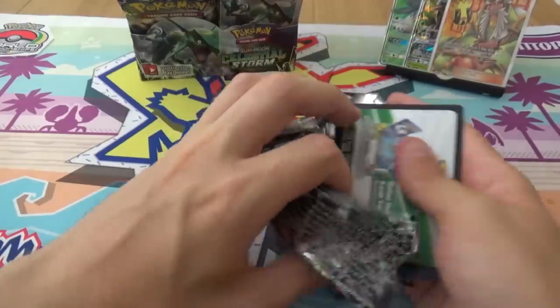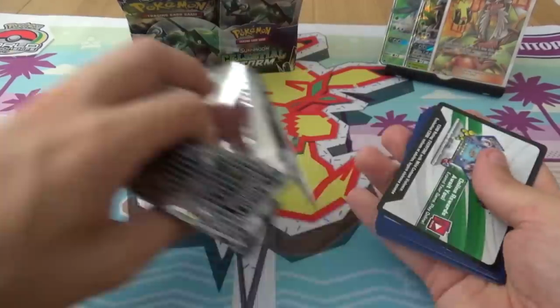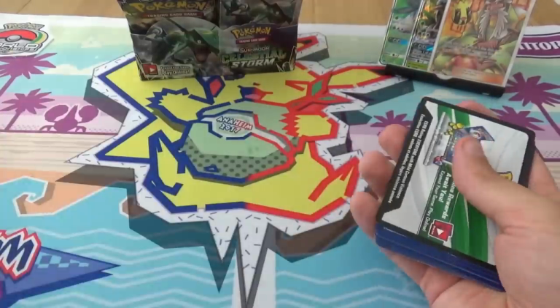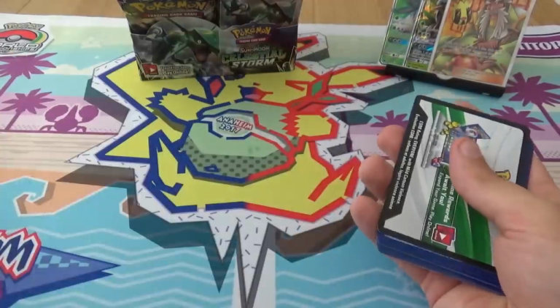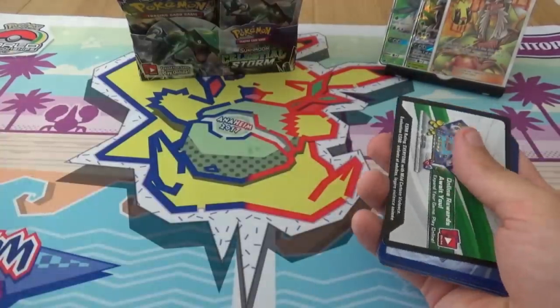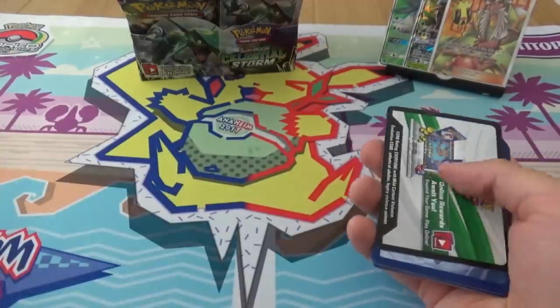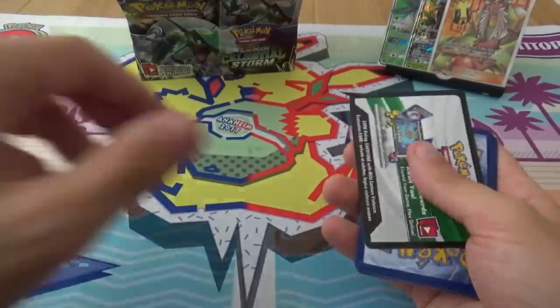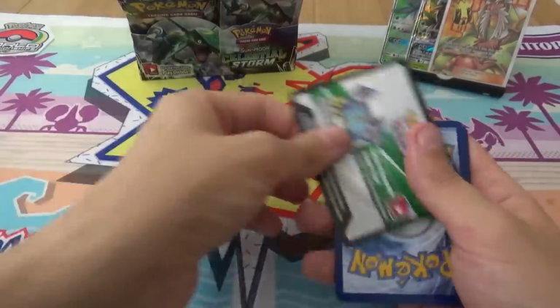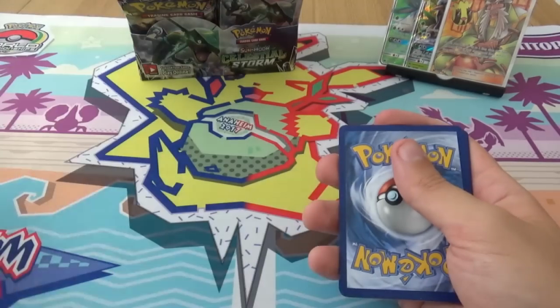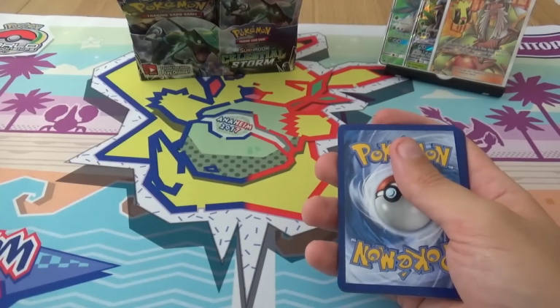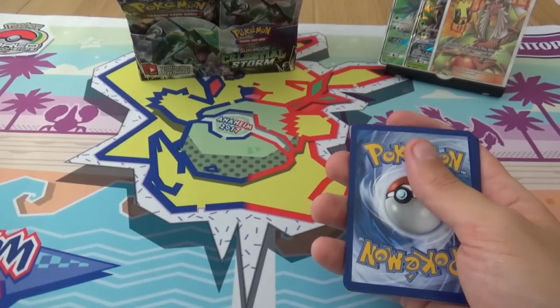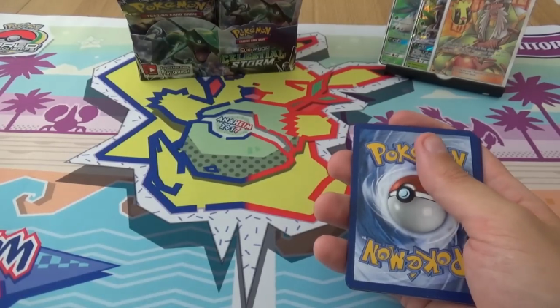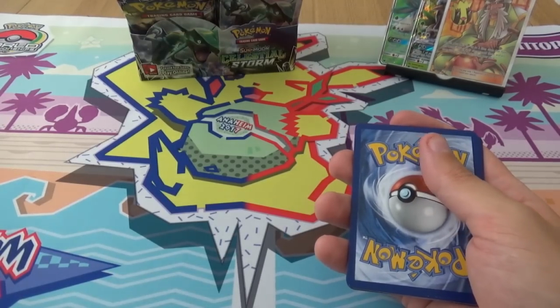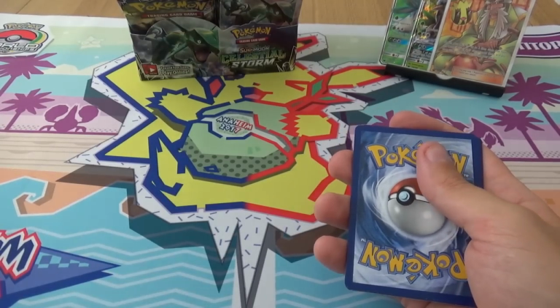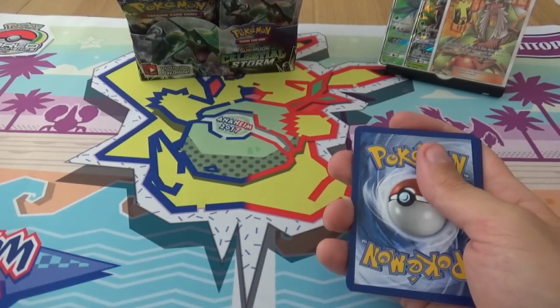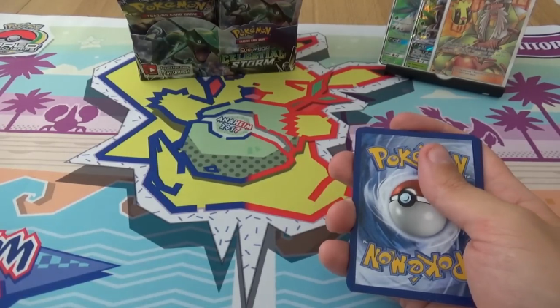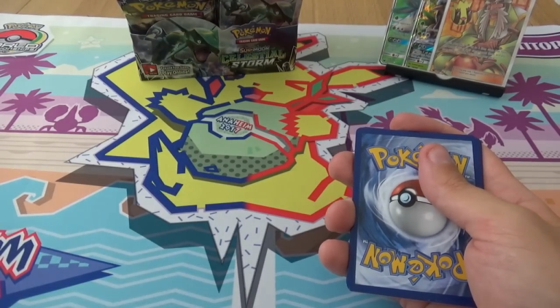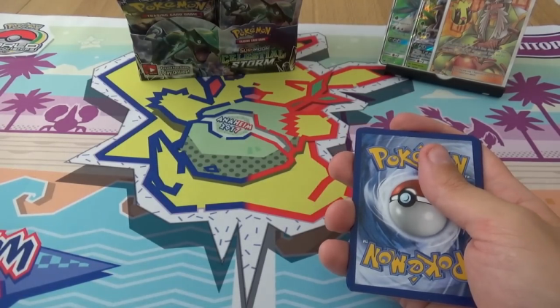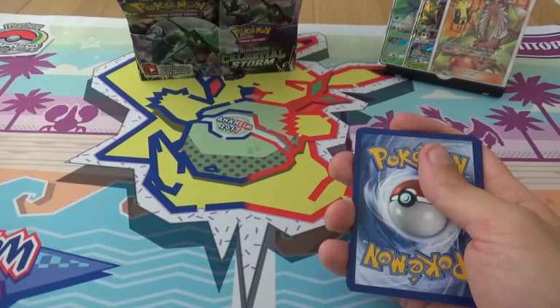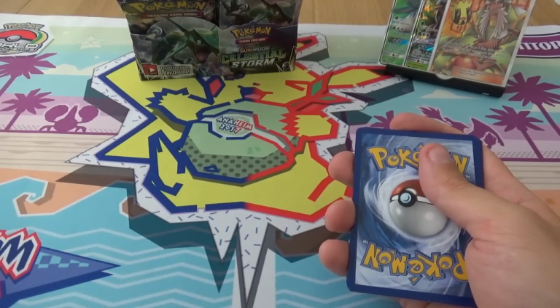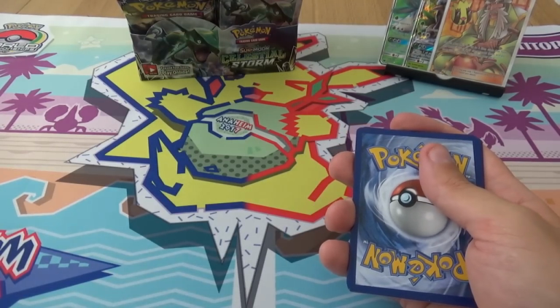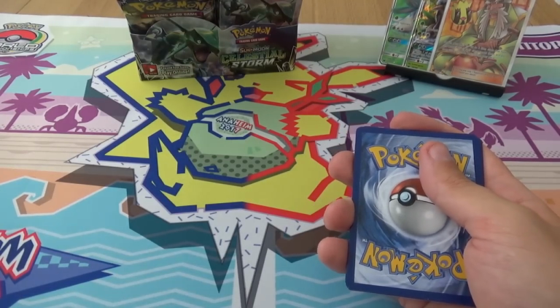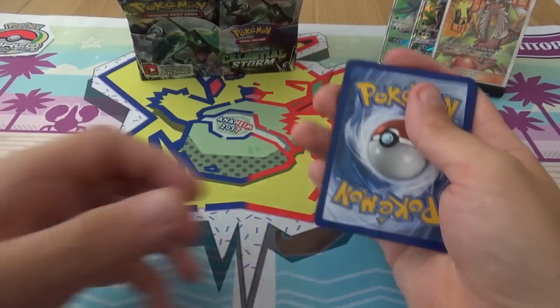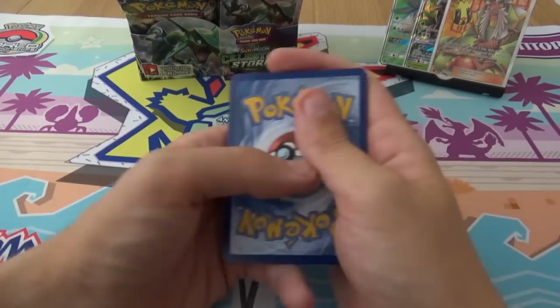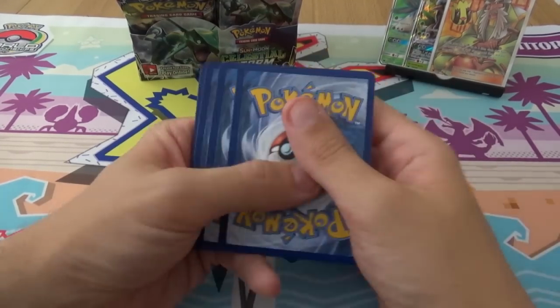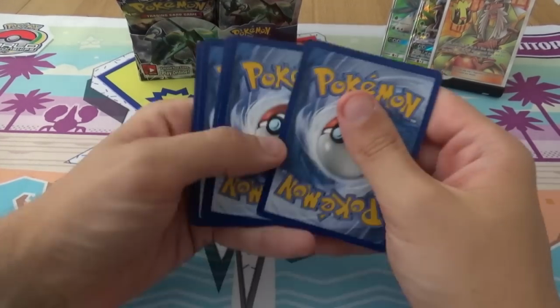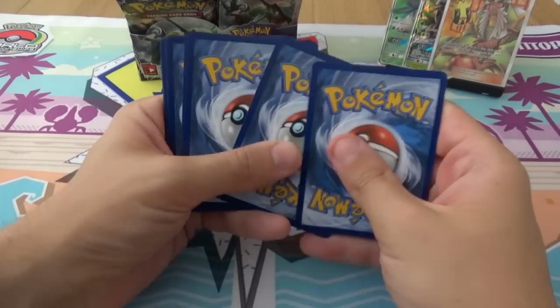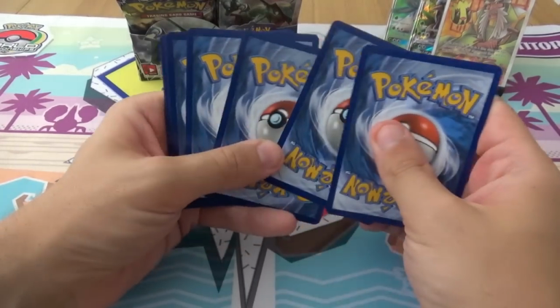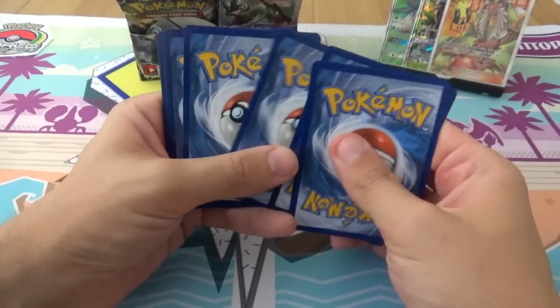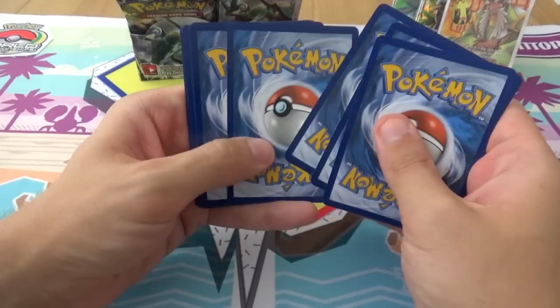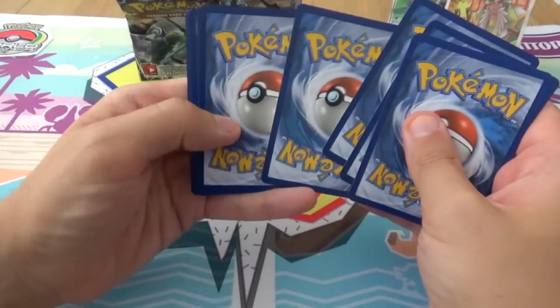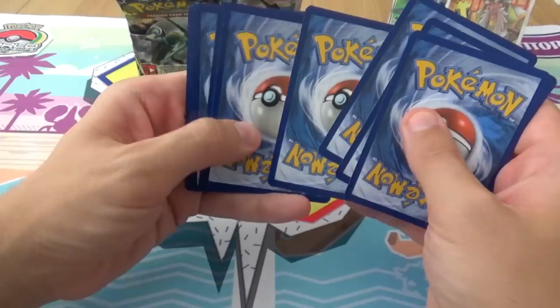Lurbel as well — flip three coins; for each head, put an evolution Pokémon from your discard pile into your hand. You don't need to read my cards out.